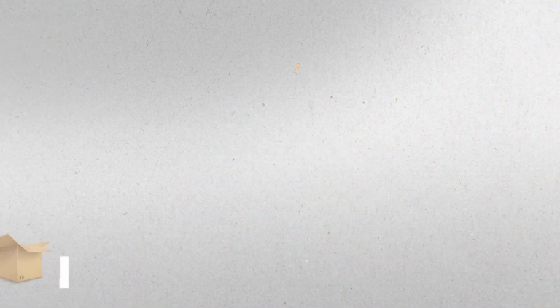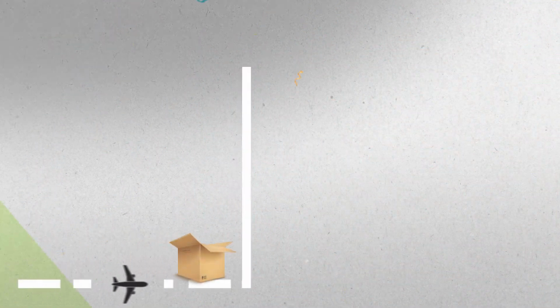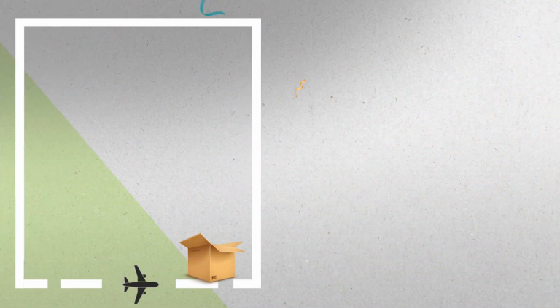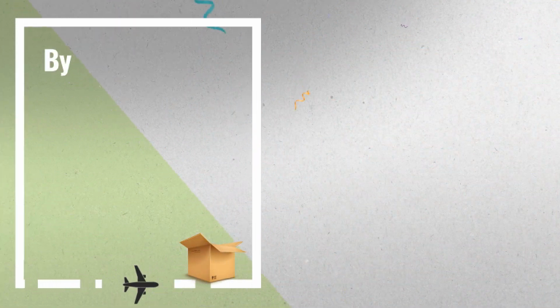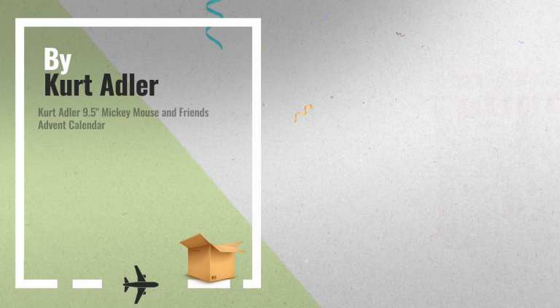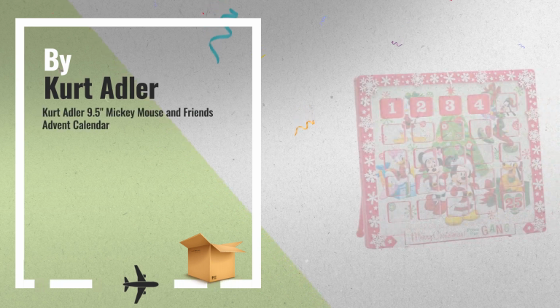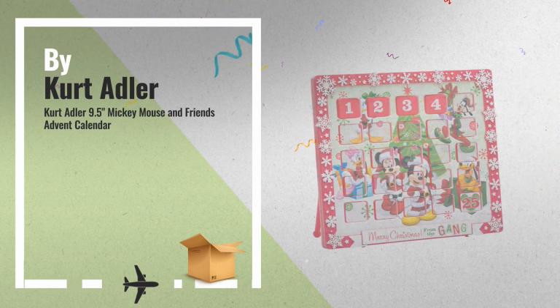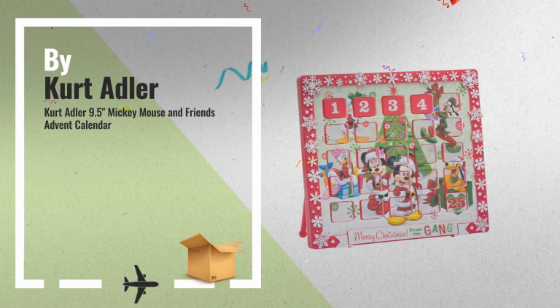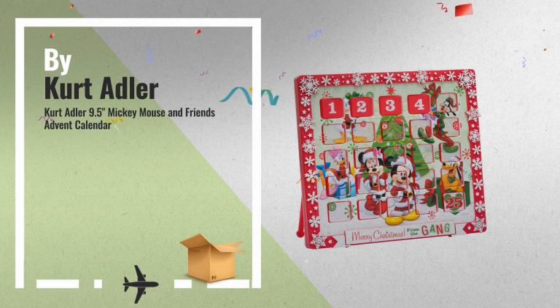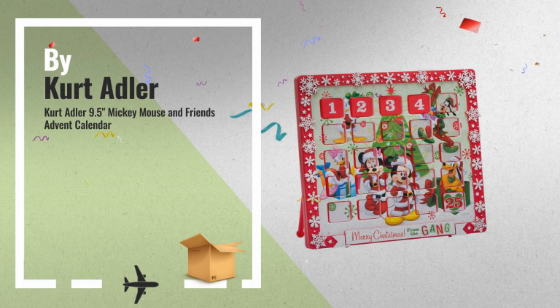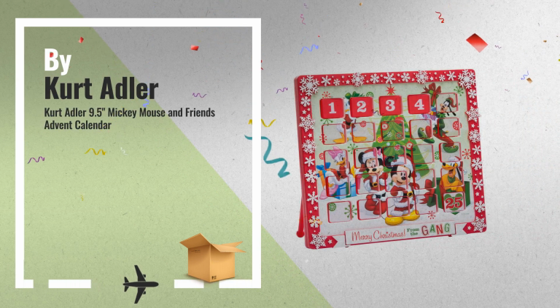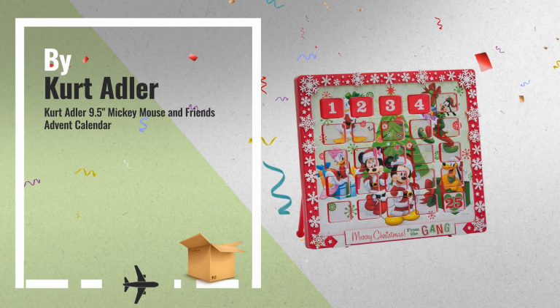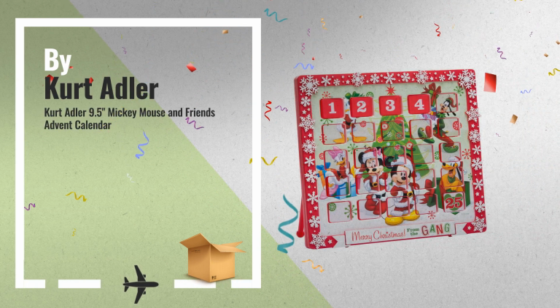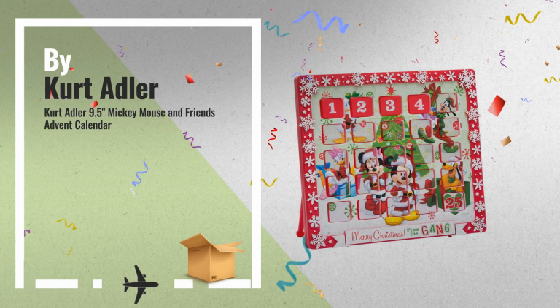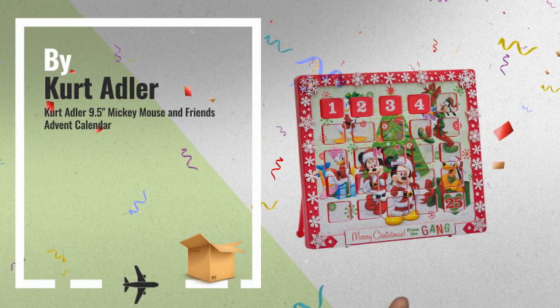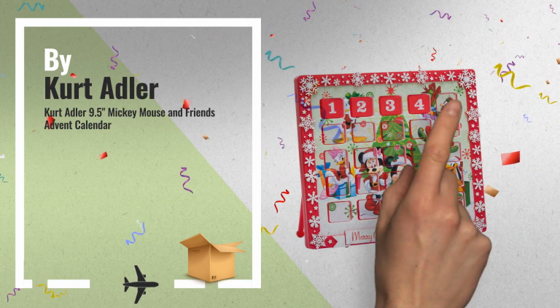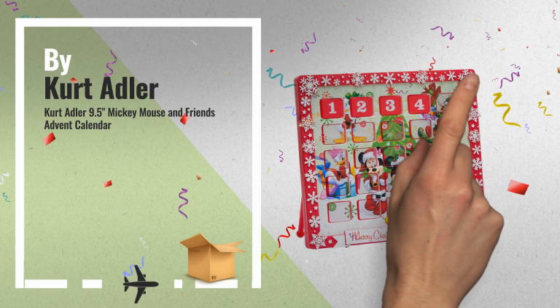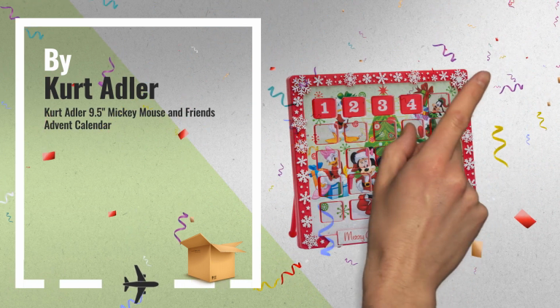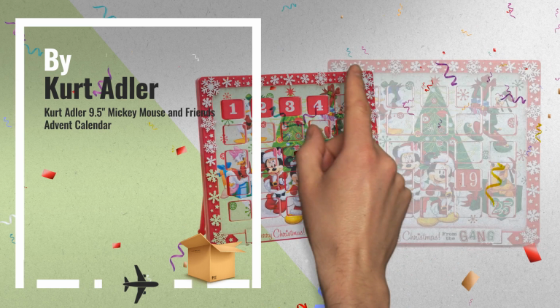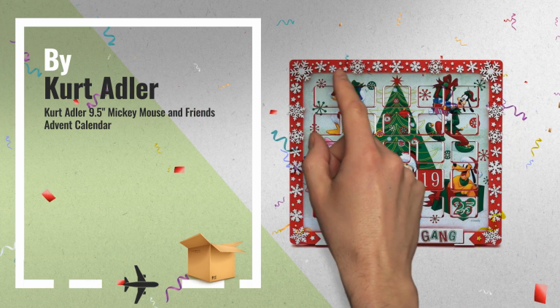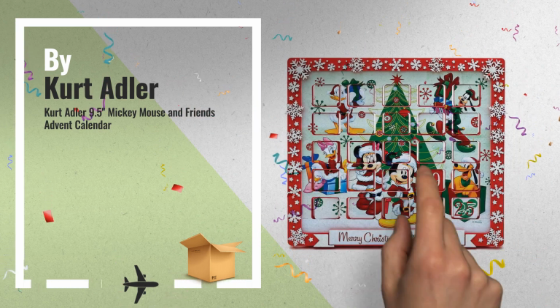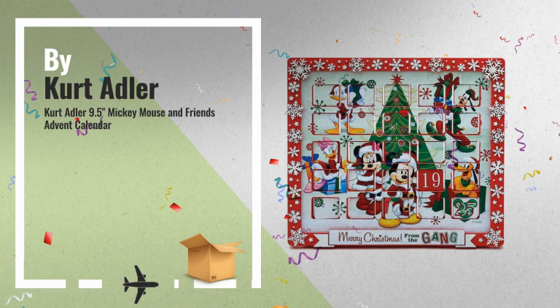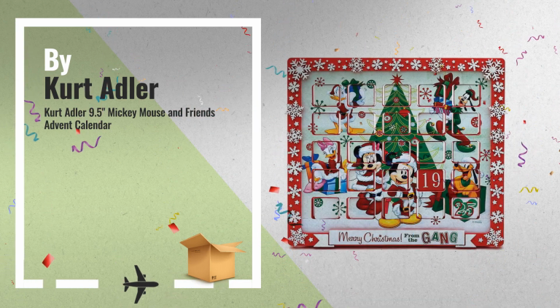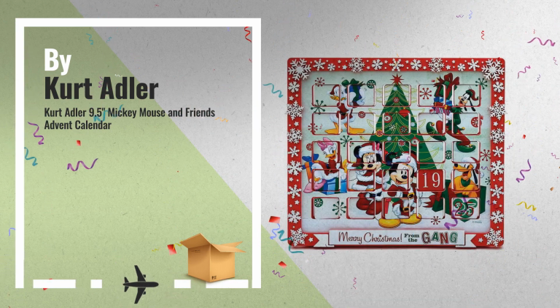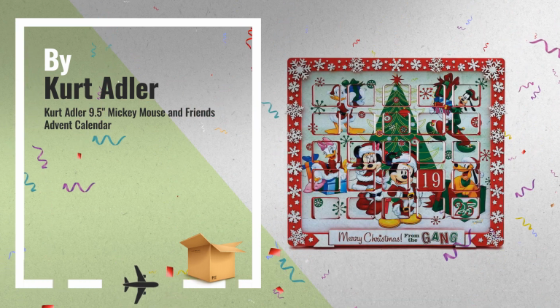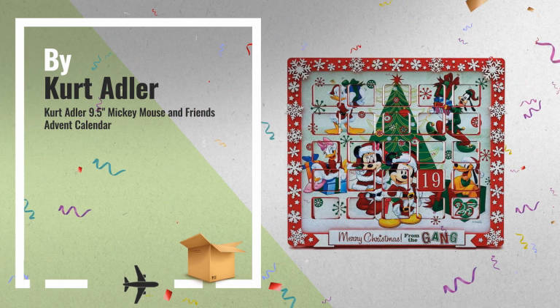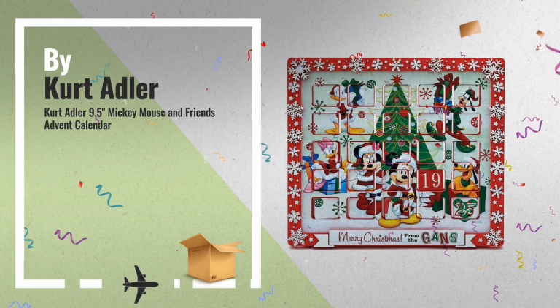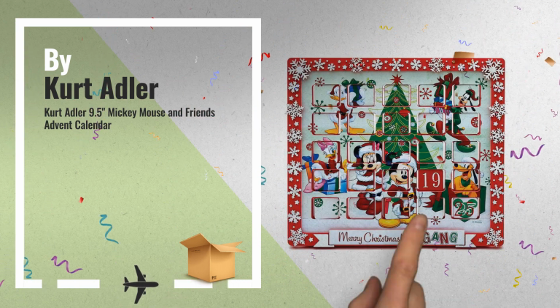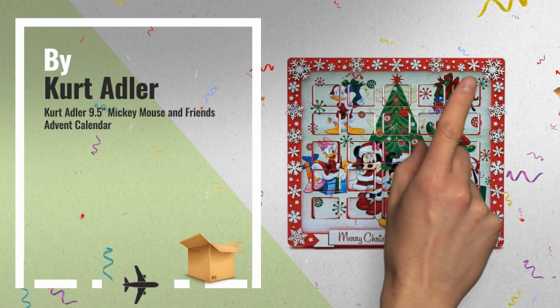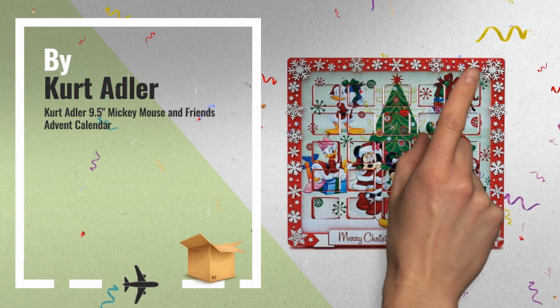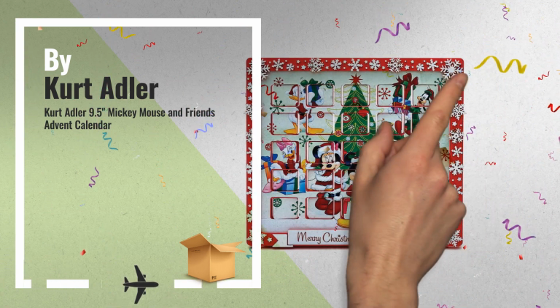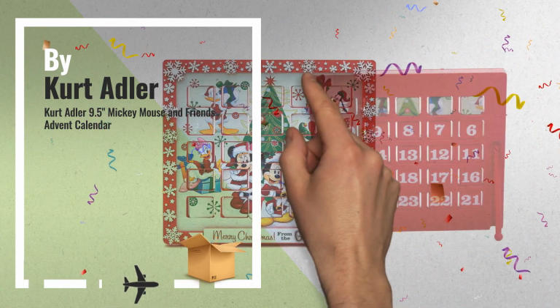Number 8. Count Down the Days Till Christmas with Mickey and Friends. This Advent Calendar from Kurt Adler is the perfect way for Disney fans to spend the Christmas season, by Kurt Adler.